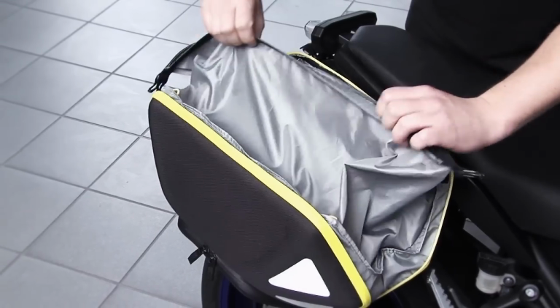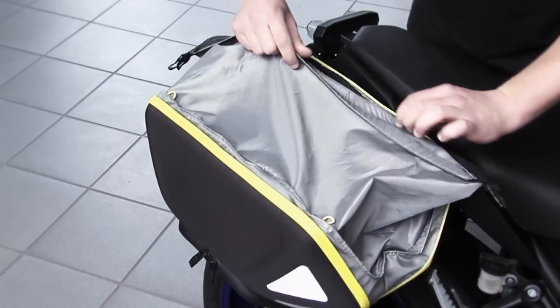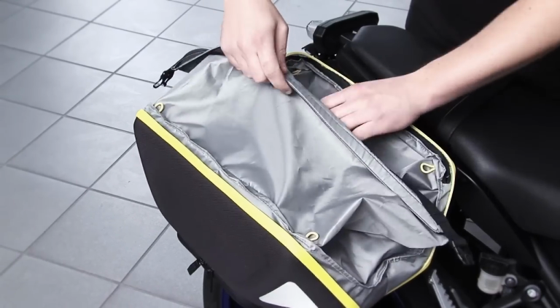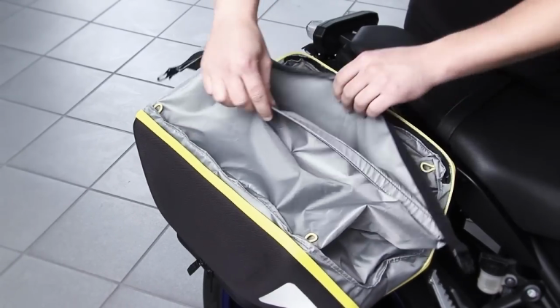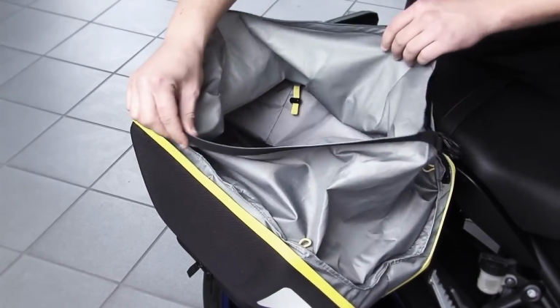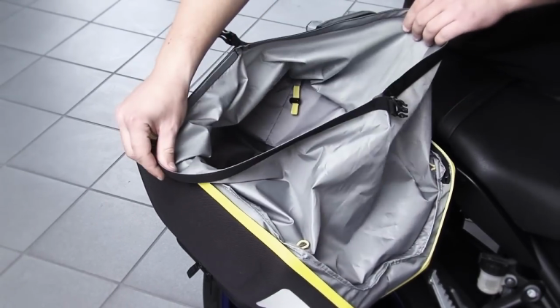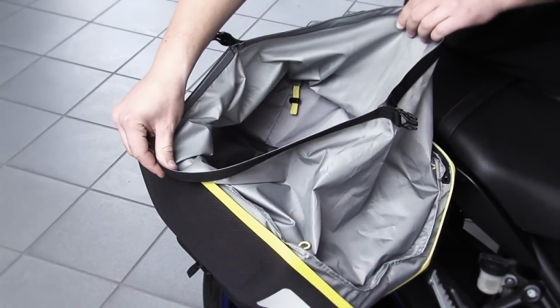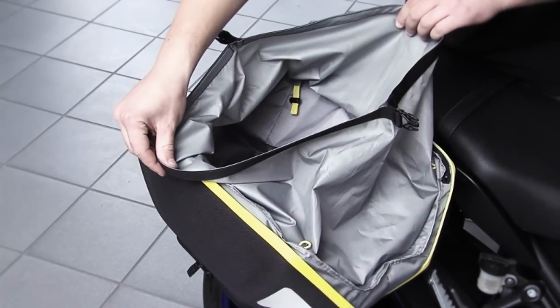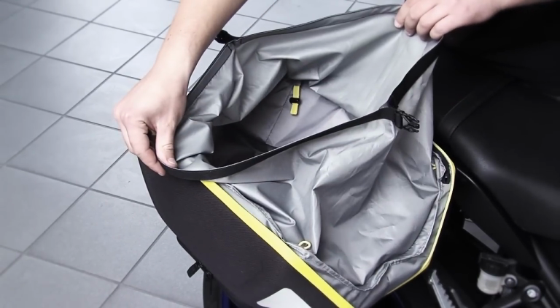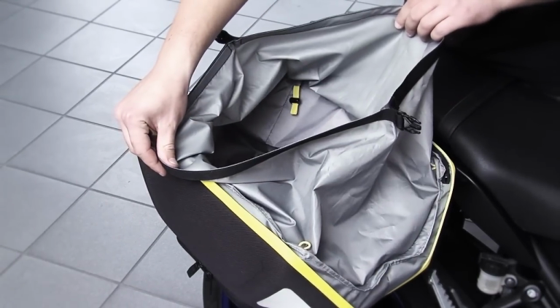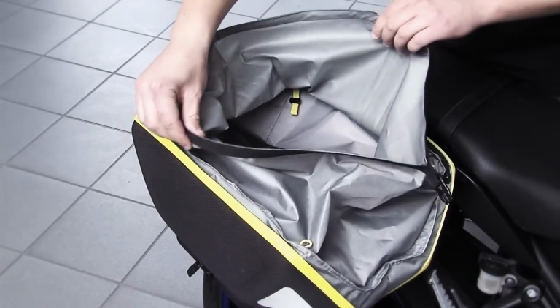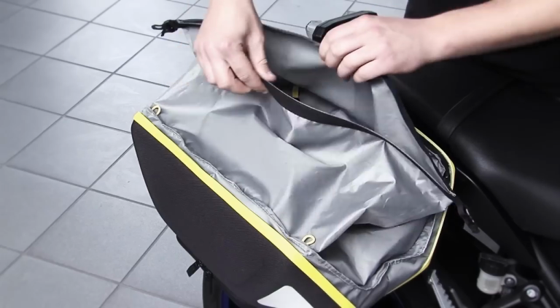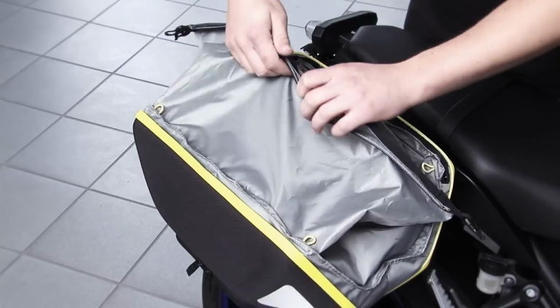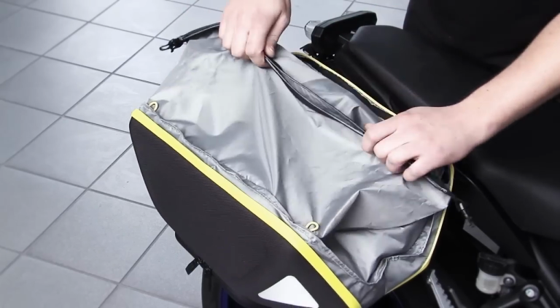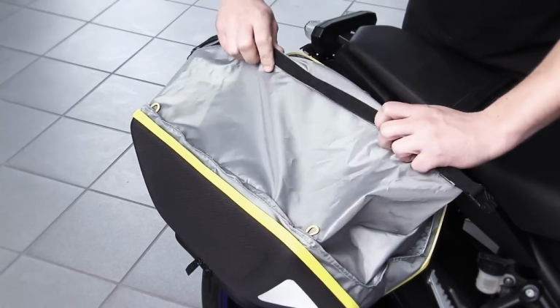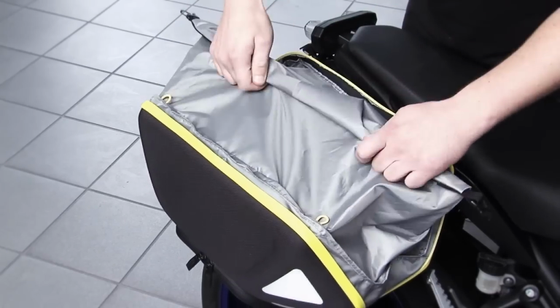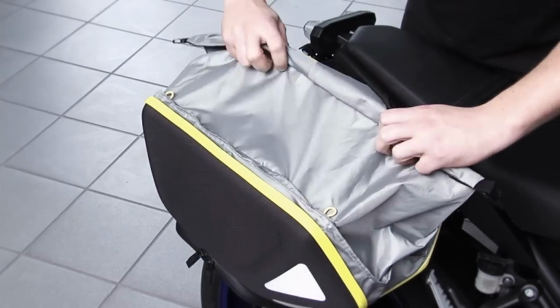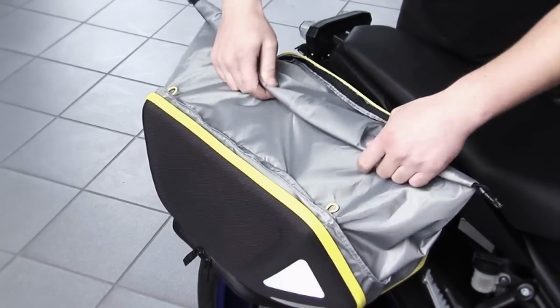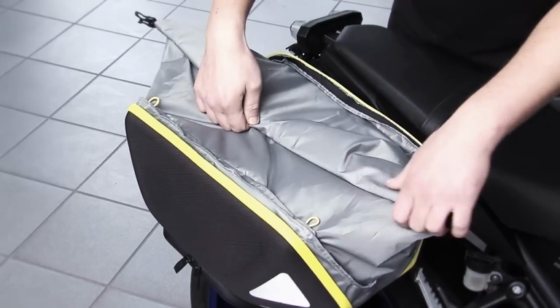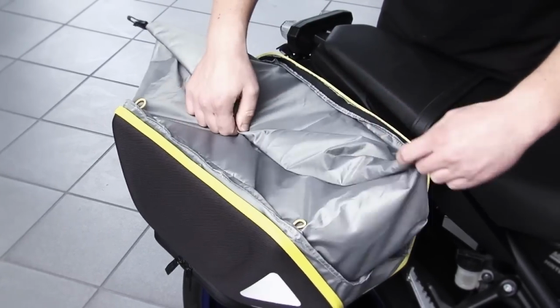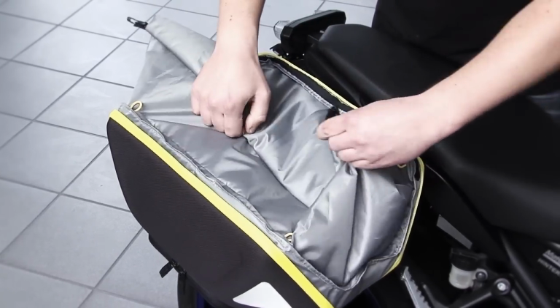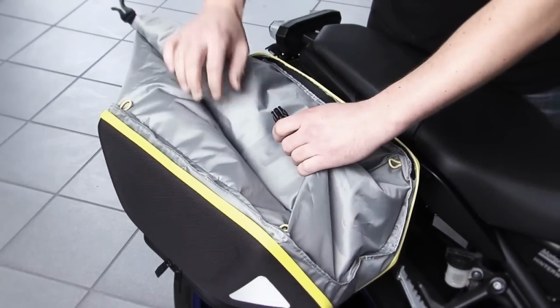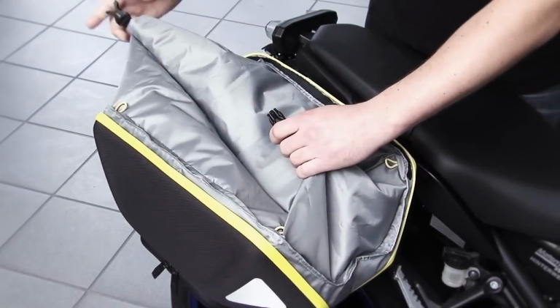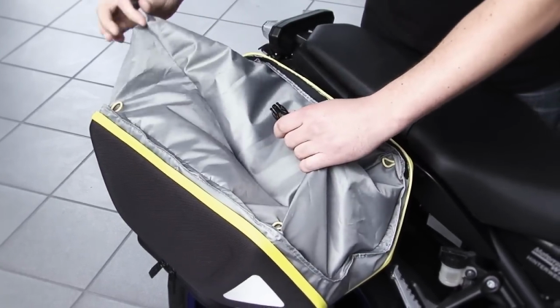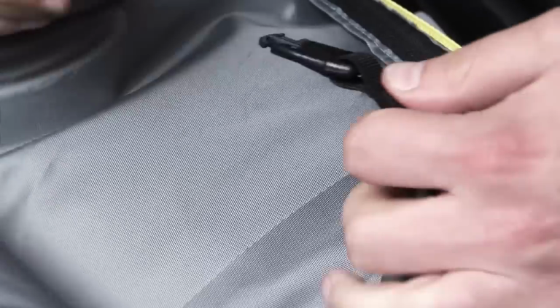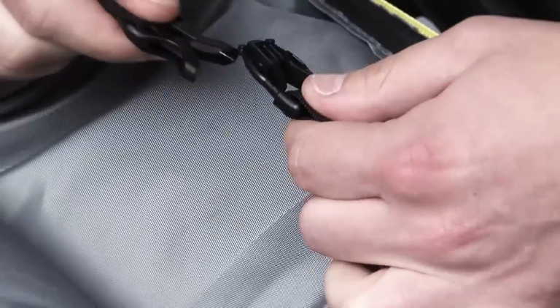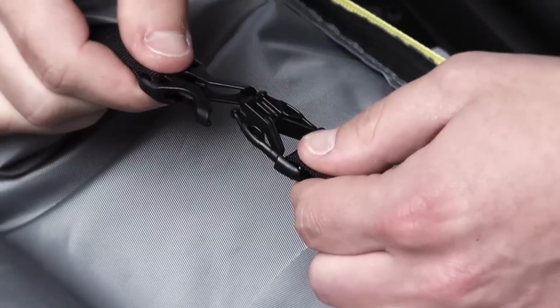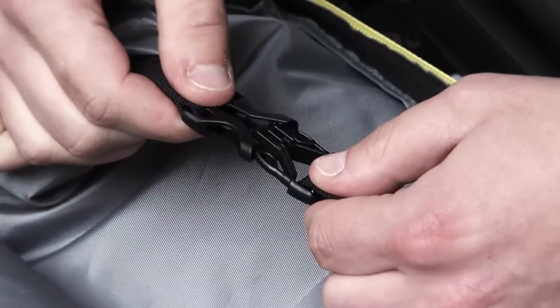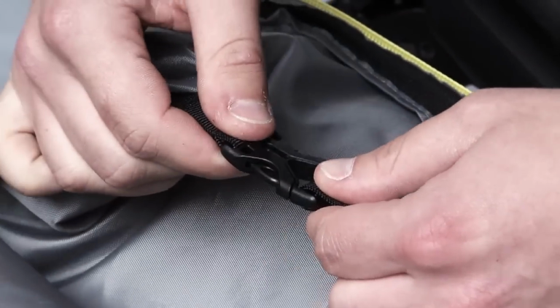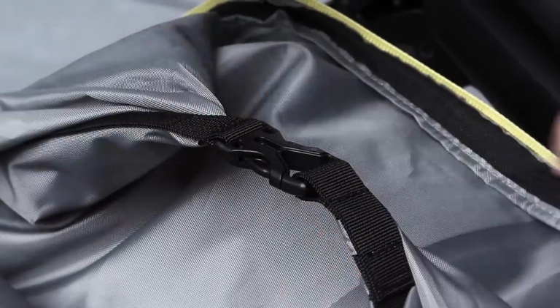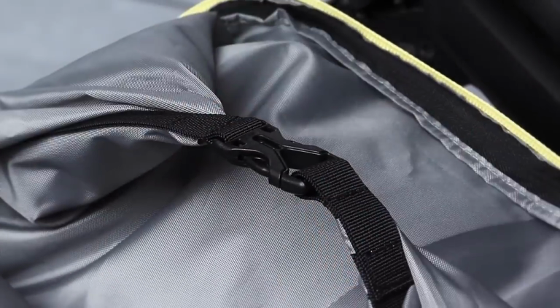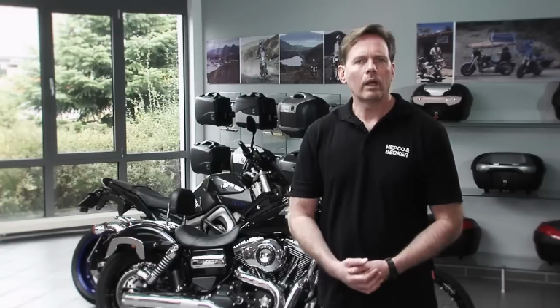In terms of color, these bags are either delivered in full black or with a yellow zipper. The locking system works the same way as the other soft and leather bags.